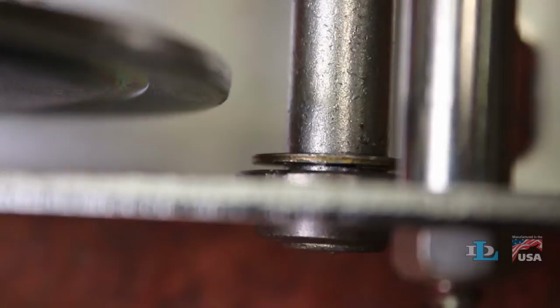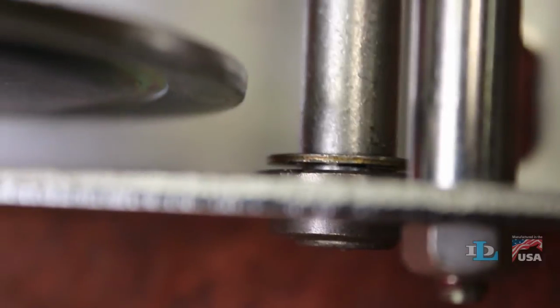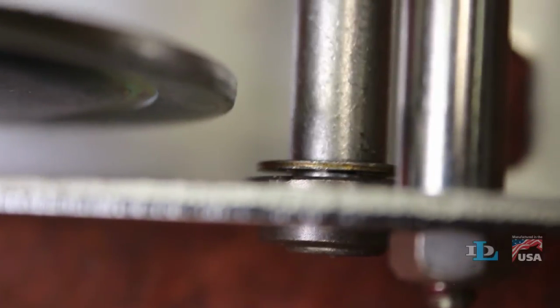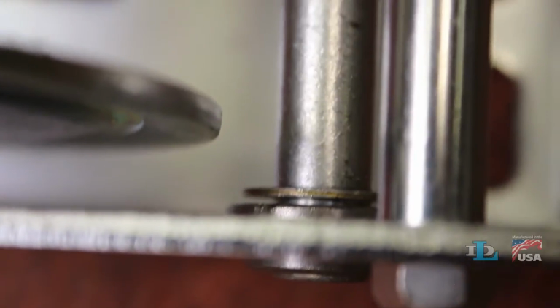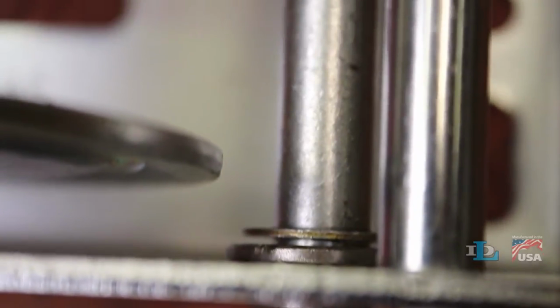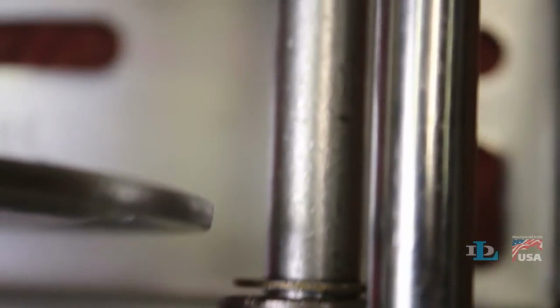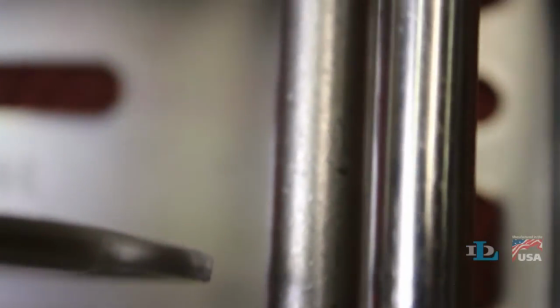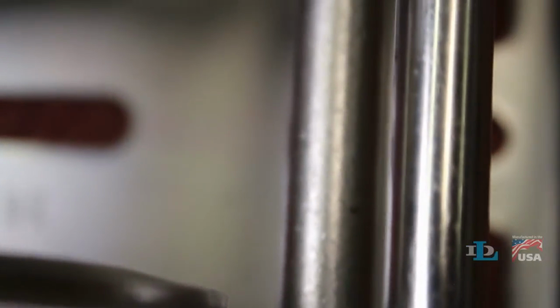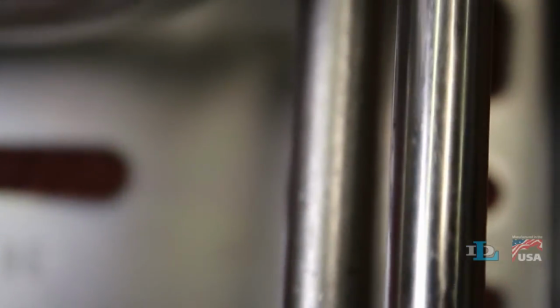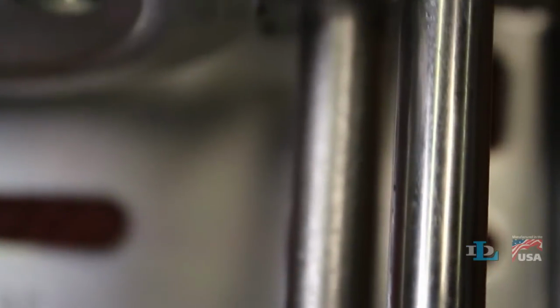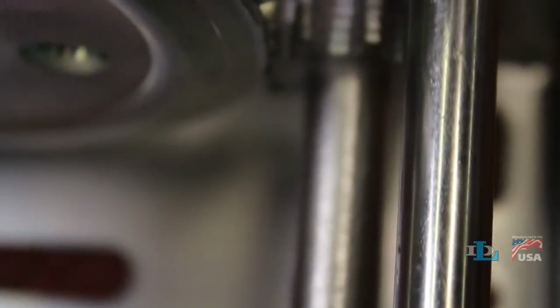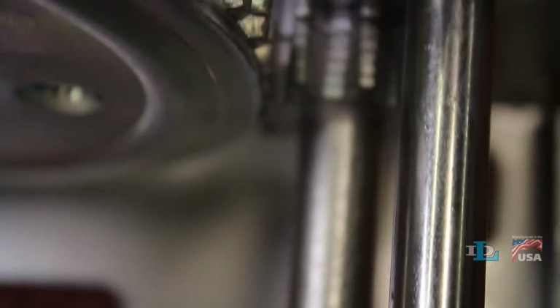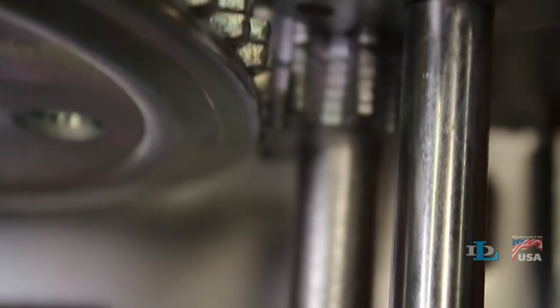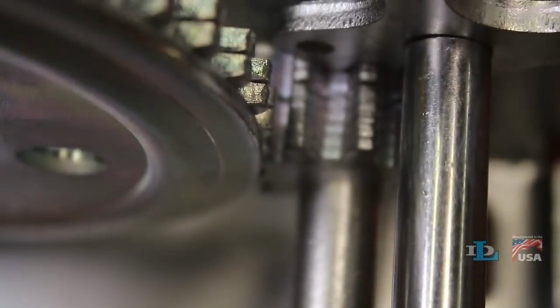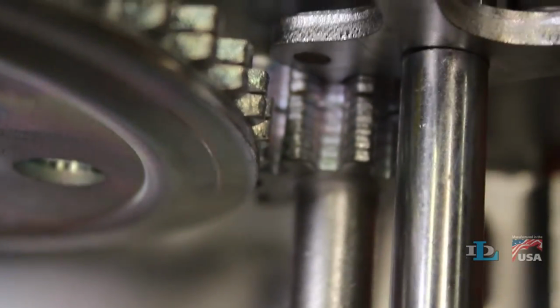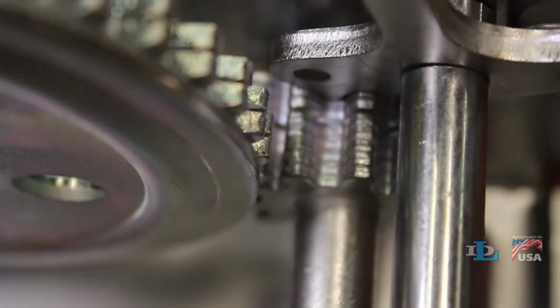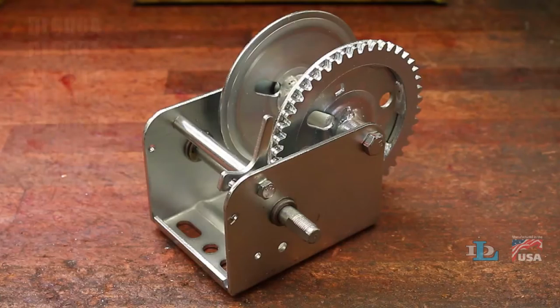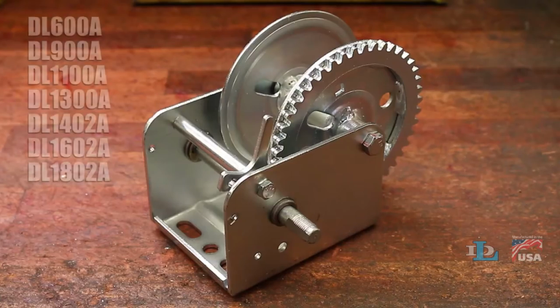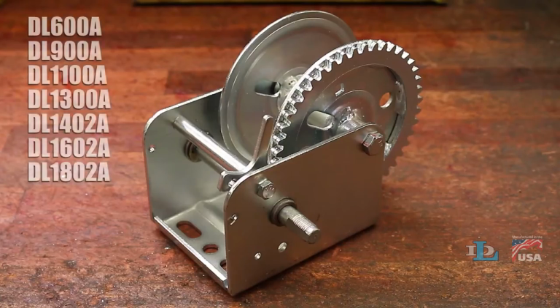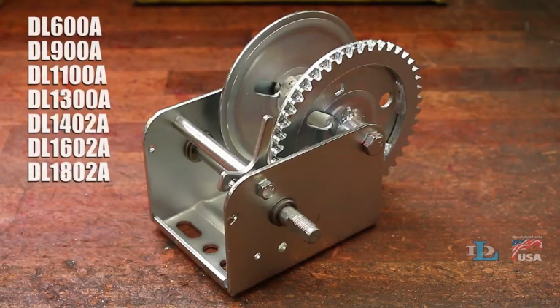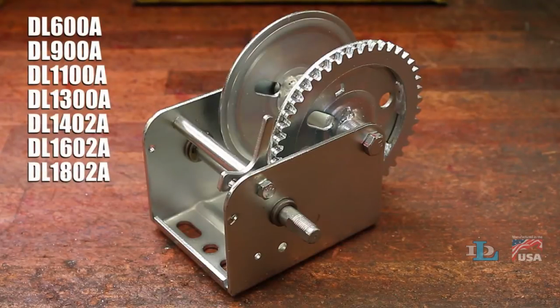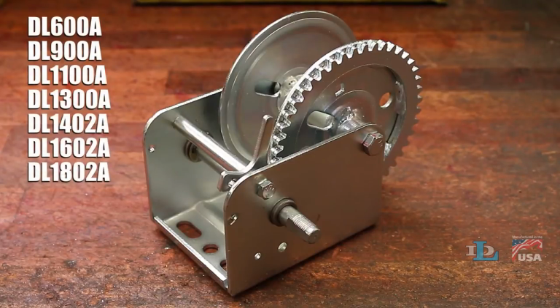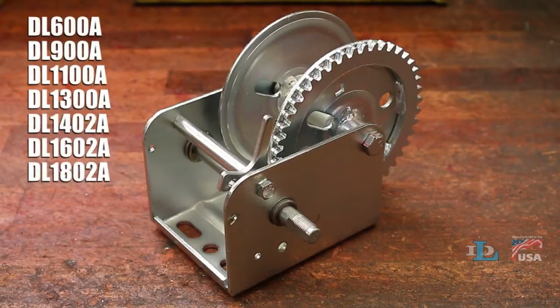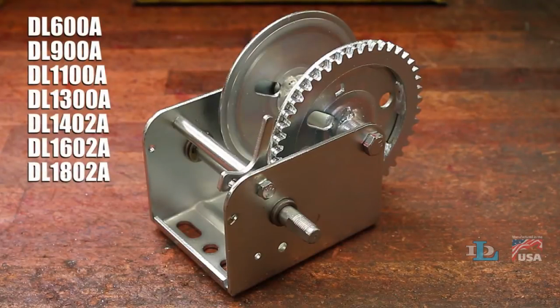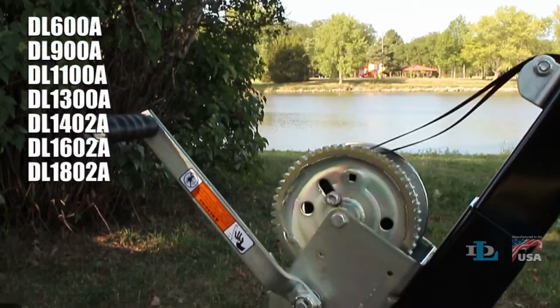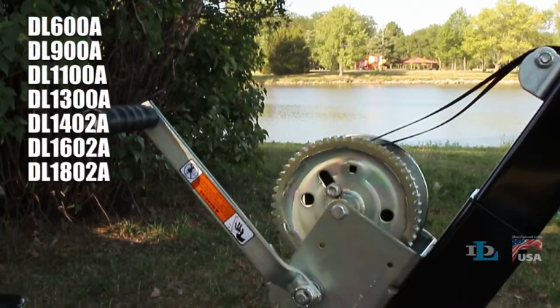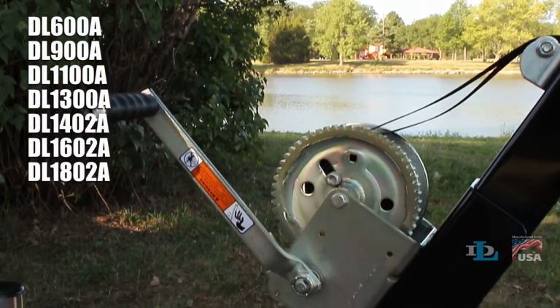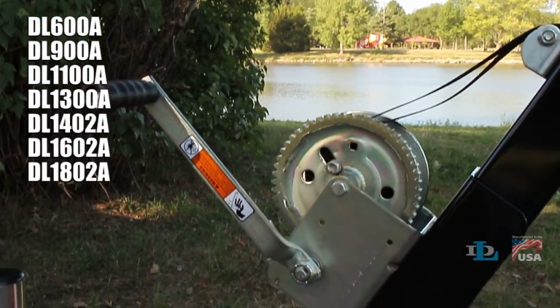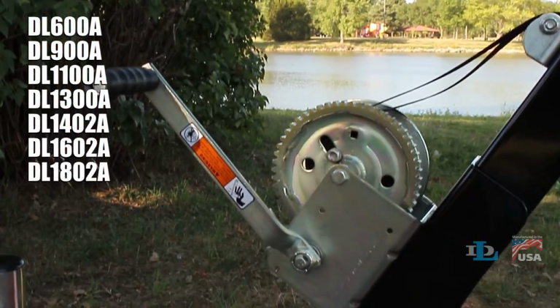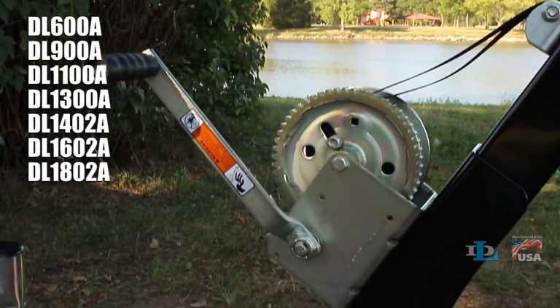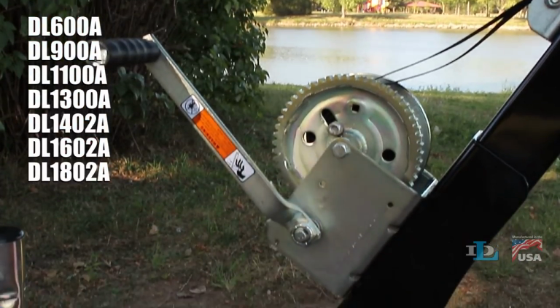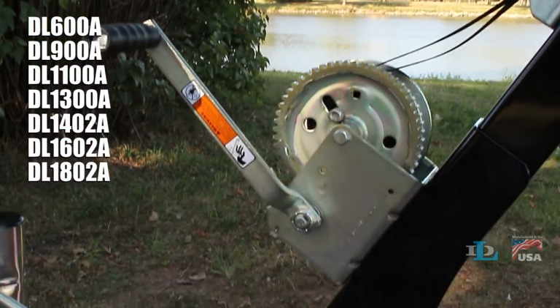This video will walk you through the process of replacing the driveshaft on the seven Dutton Laneson single speed pulling winch models listed on your screen.